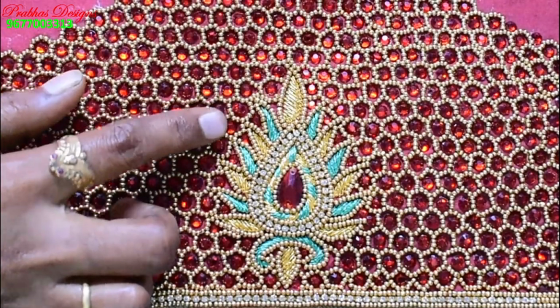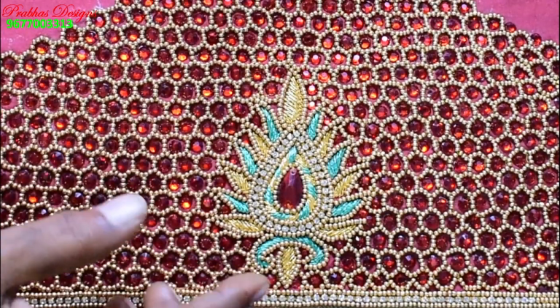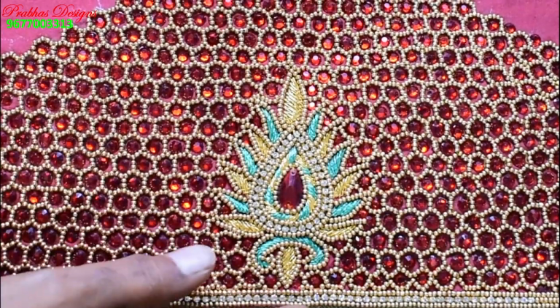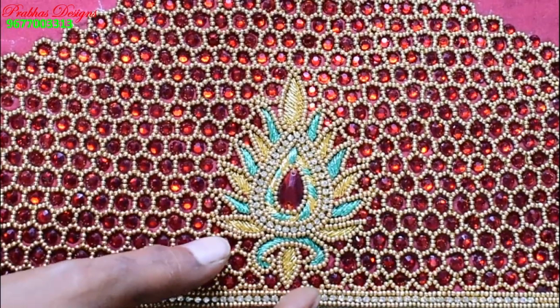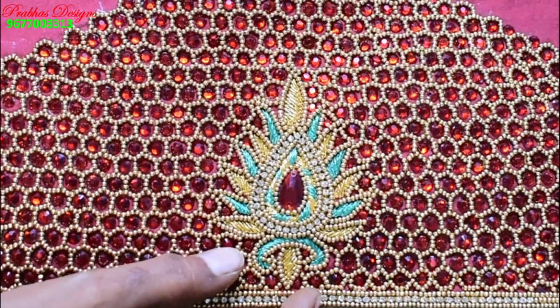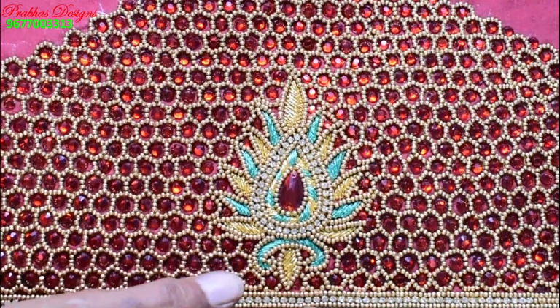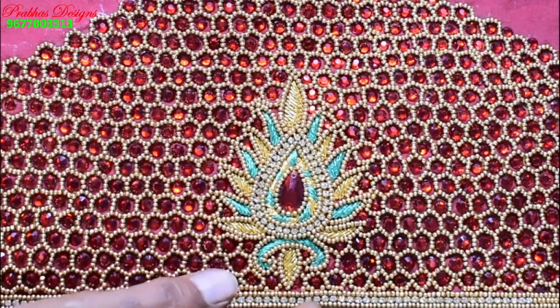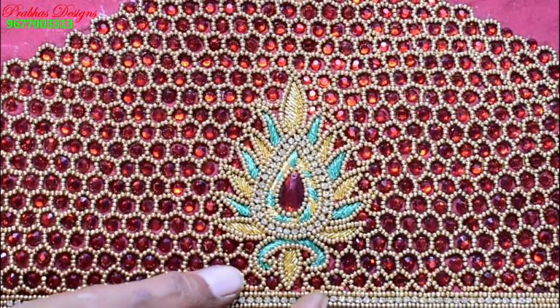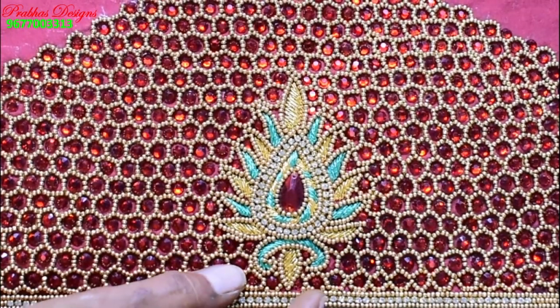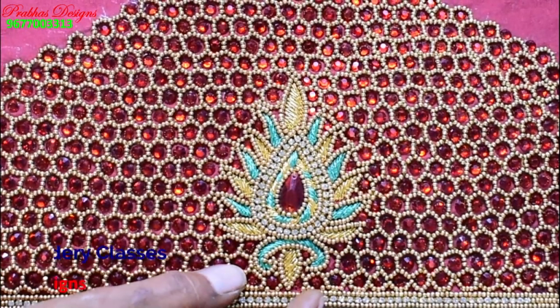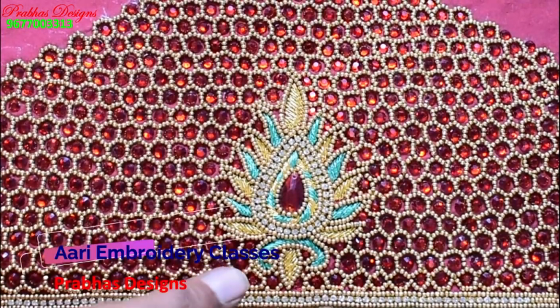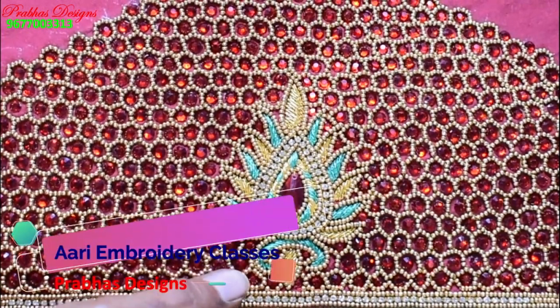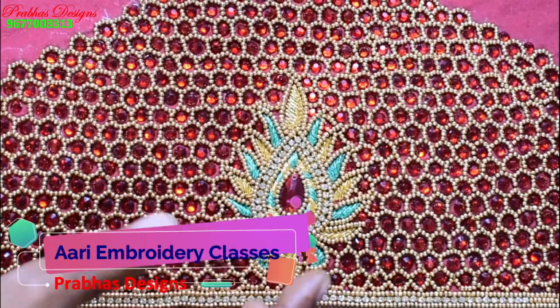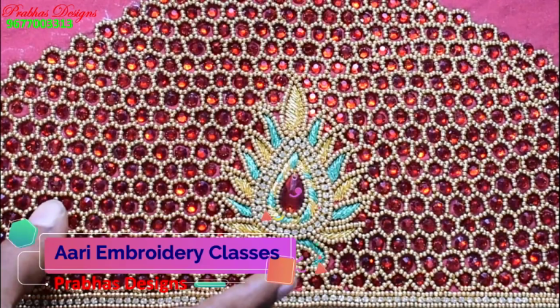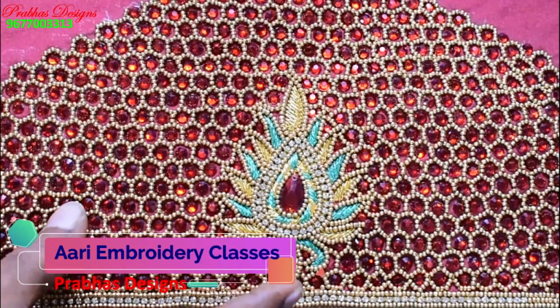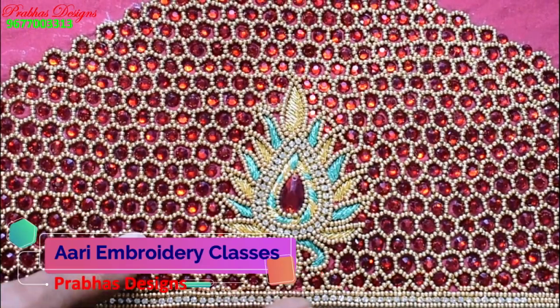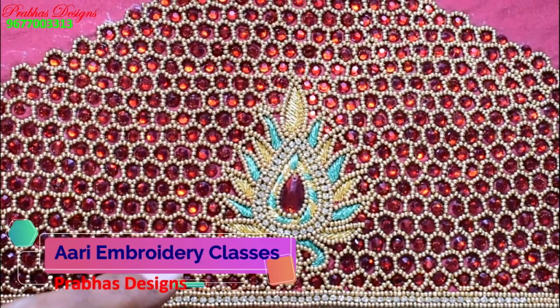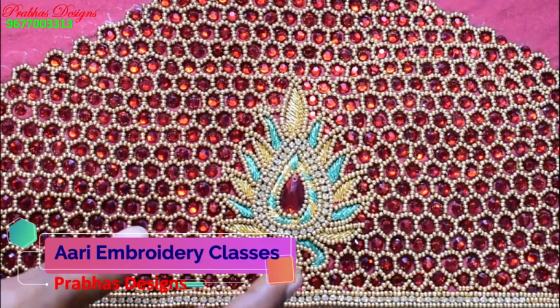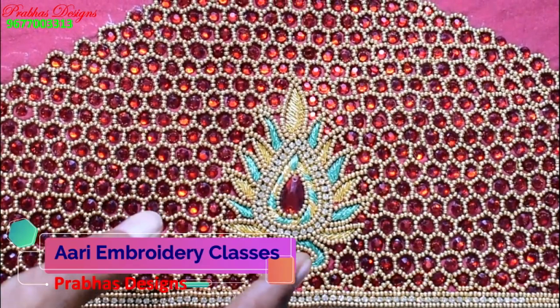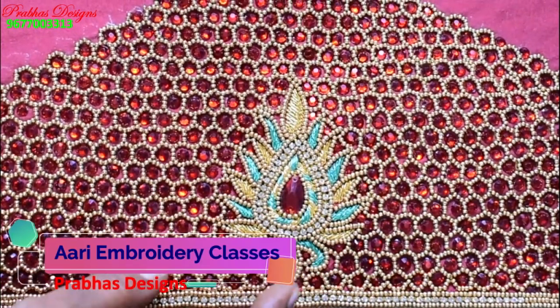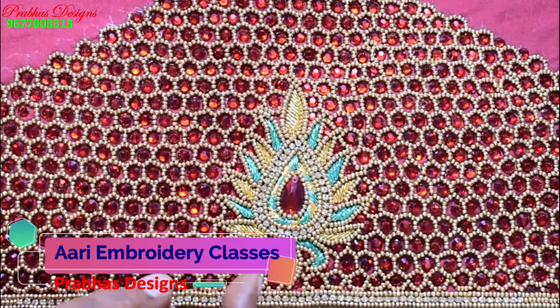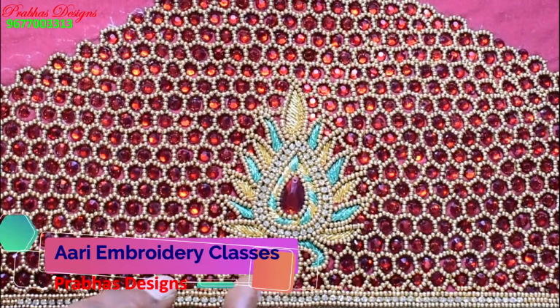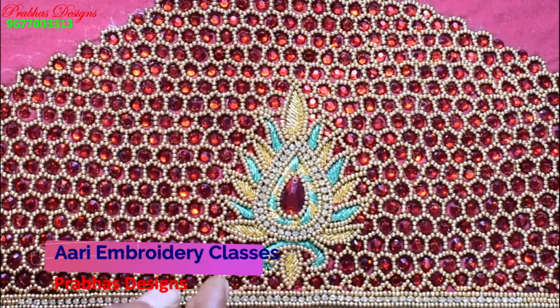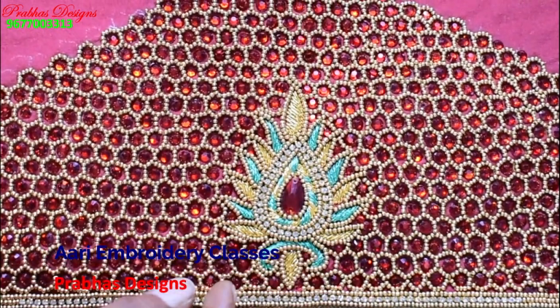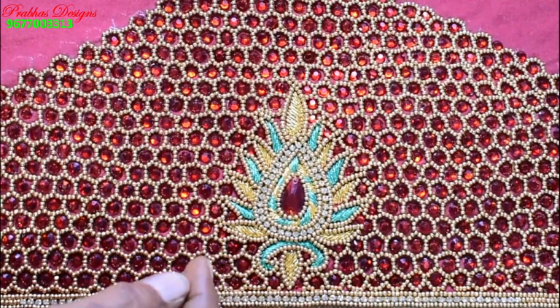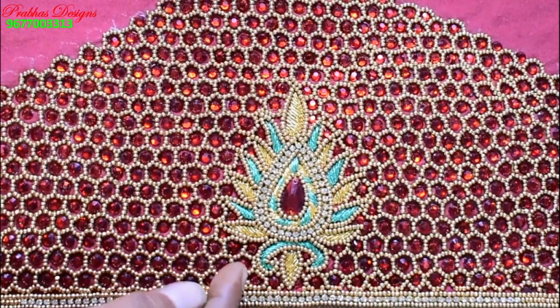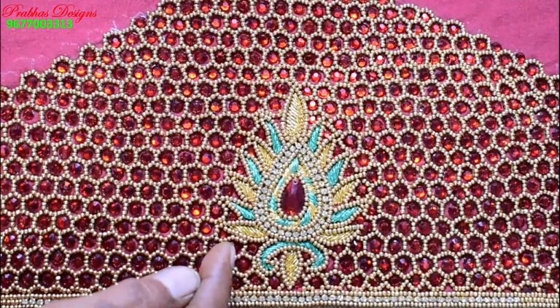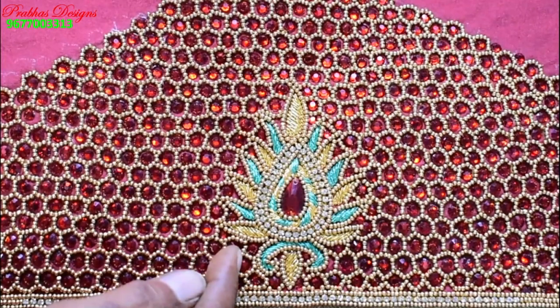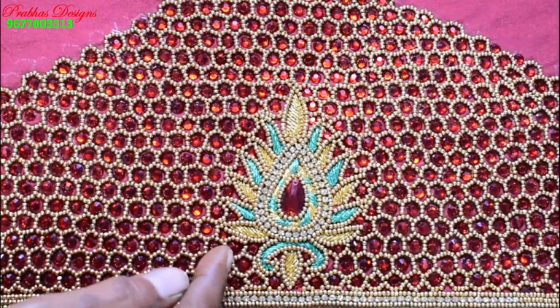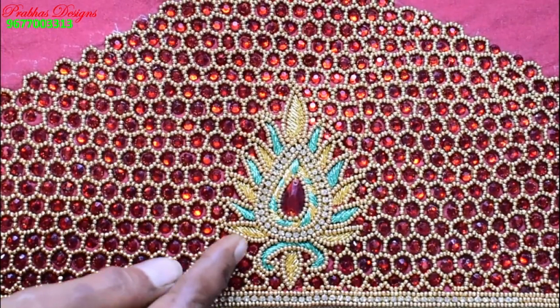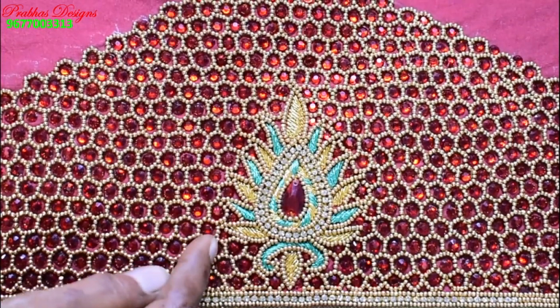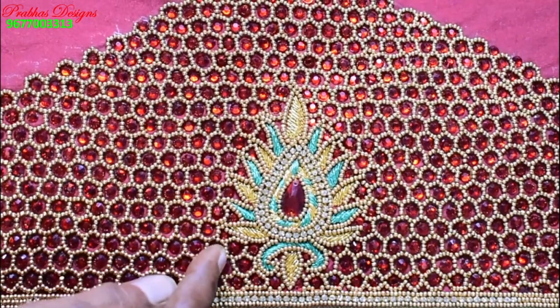I'm going to work on the cover portion of the top. This is how you pack to balance. The back will have the same work as the back. In the center, the stone is done with sugar beads.